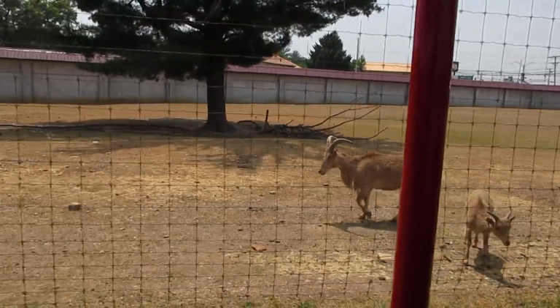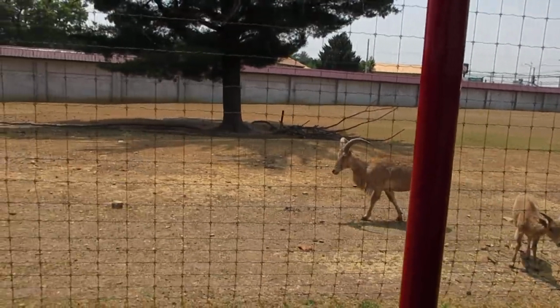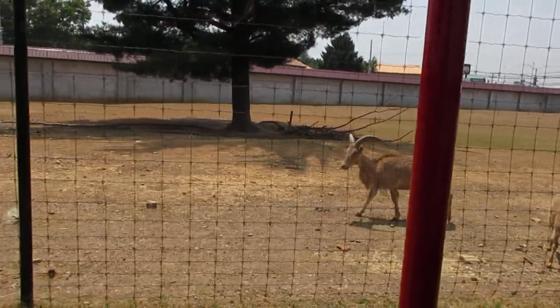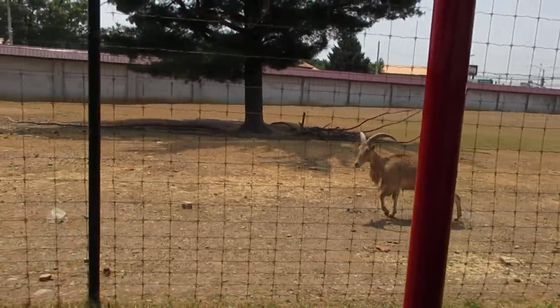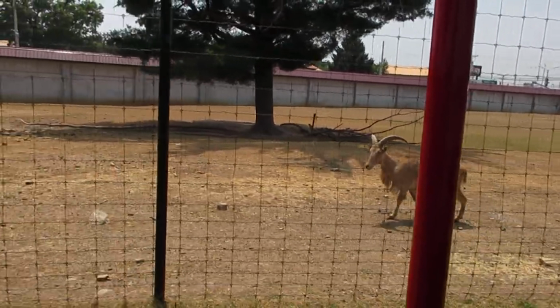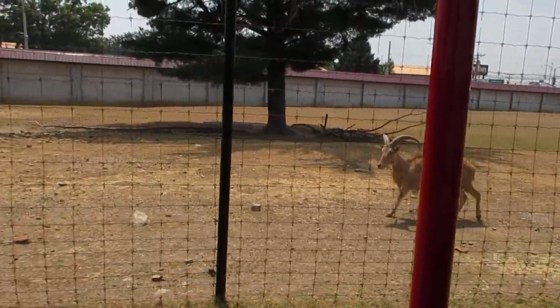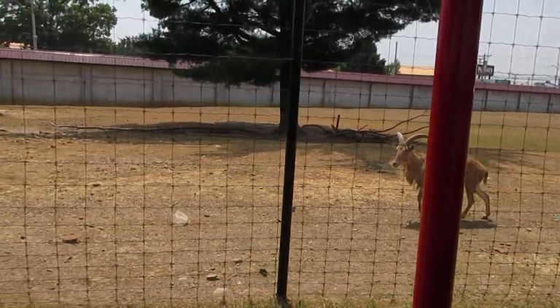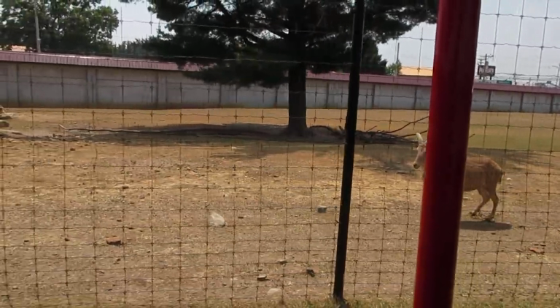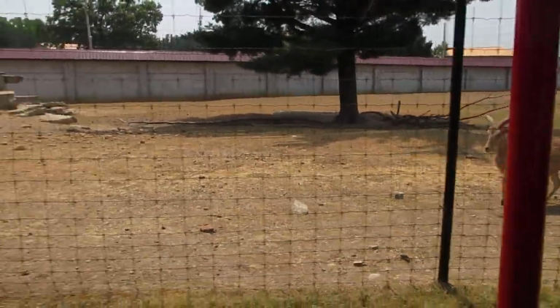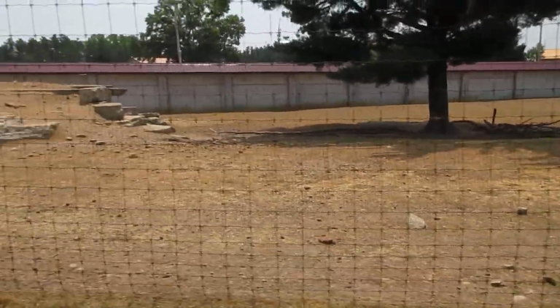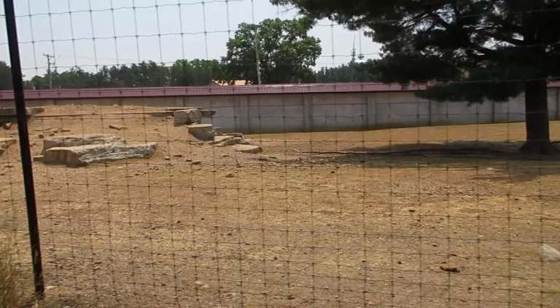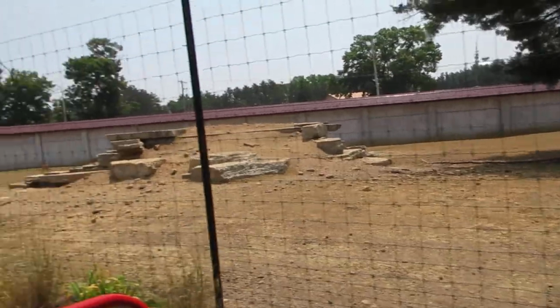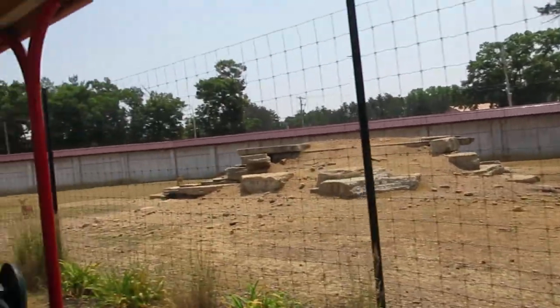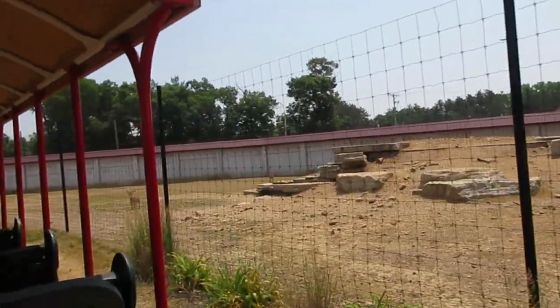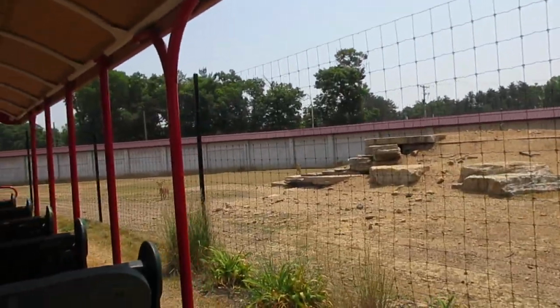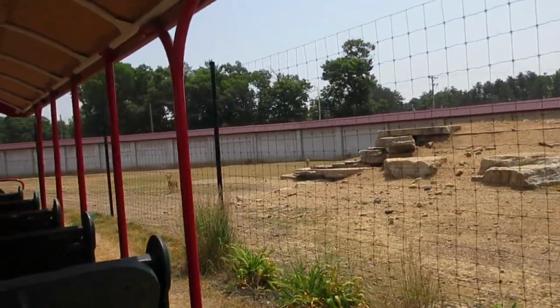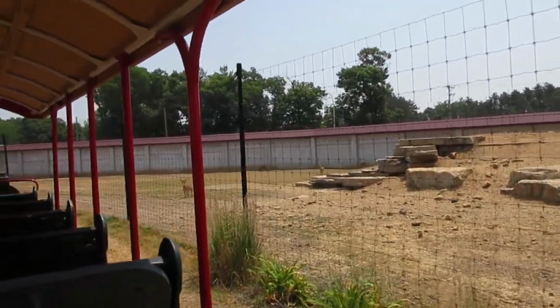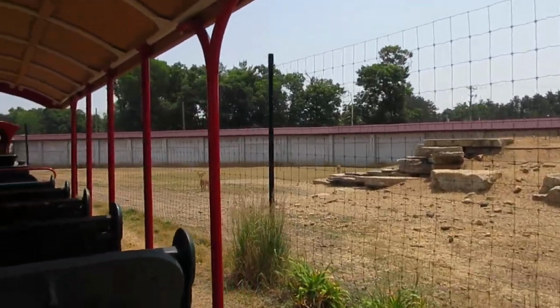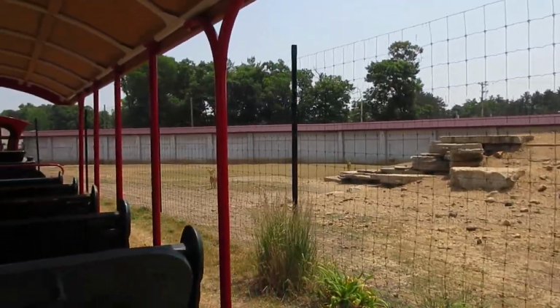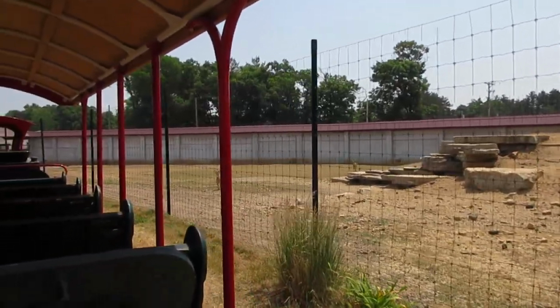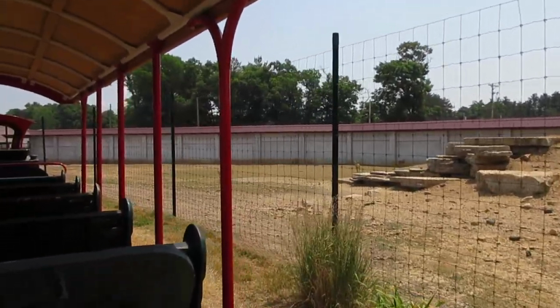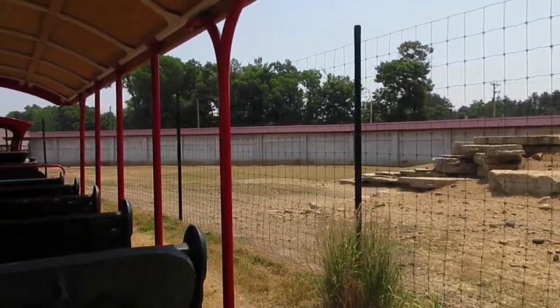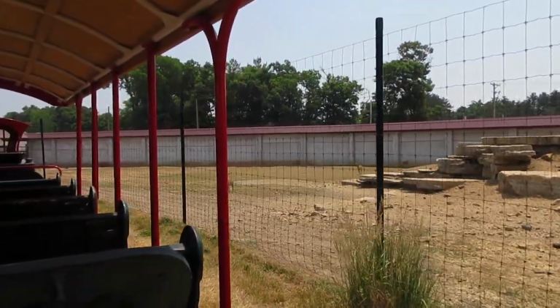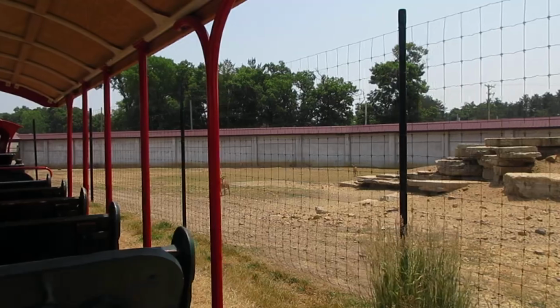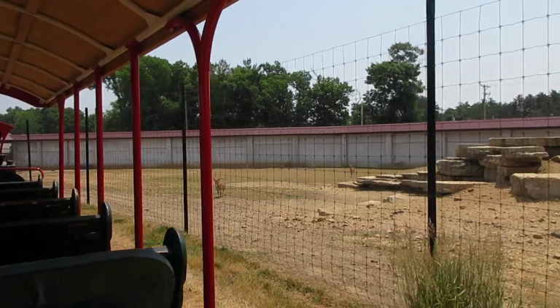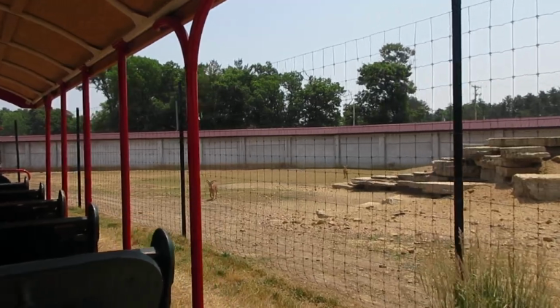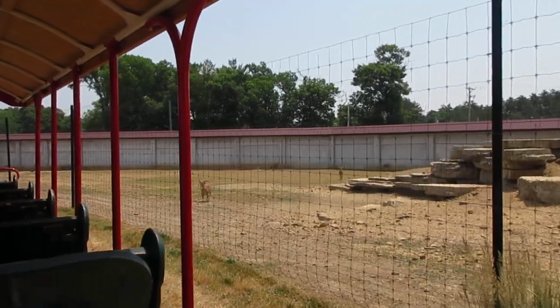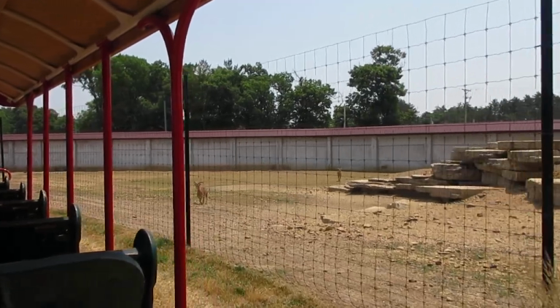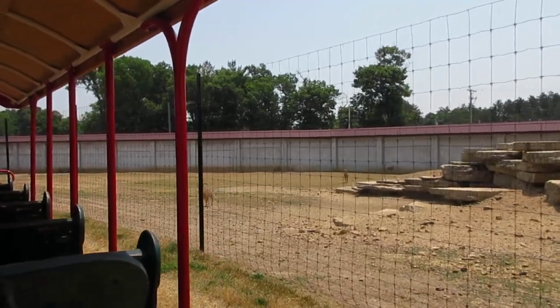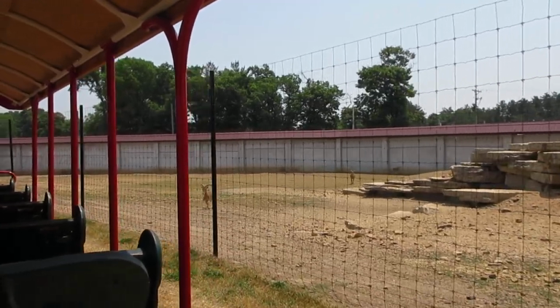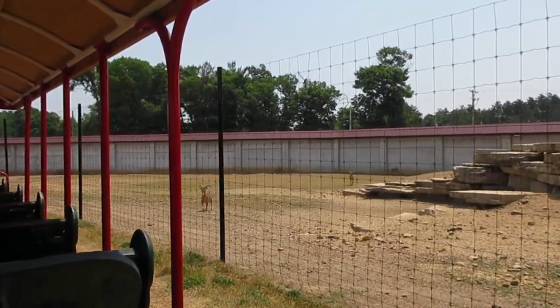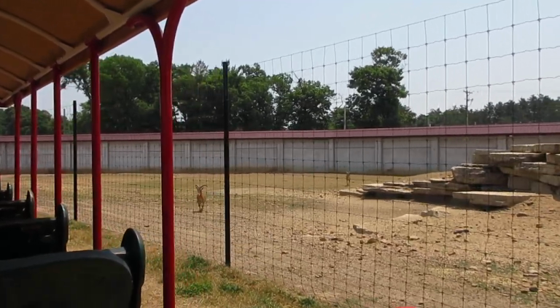Male horns can be twice as large as female horns and can measure up to 33 inches. The aoudad live in the northern African mountains. They're excellent climbers and can clear a six and a half foot obstacle from a standing start.